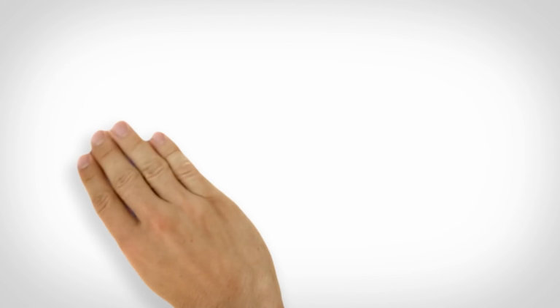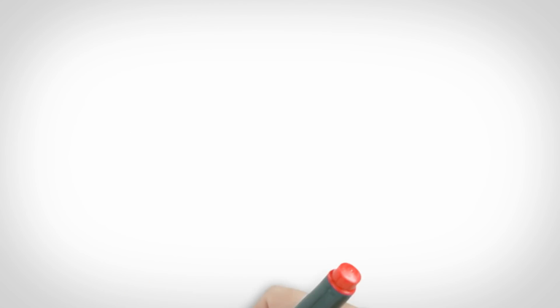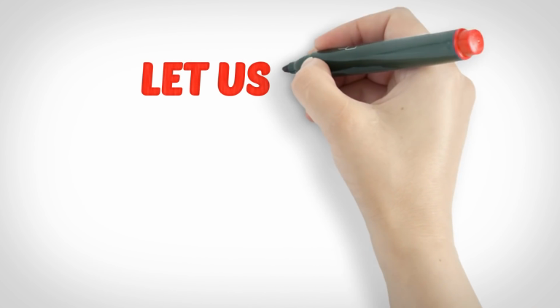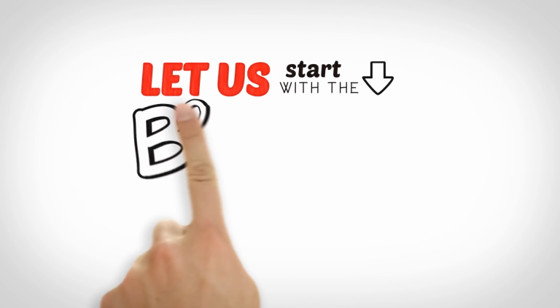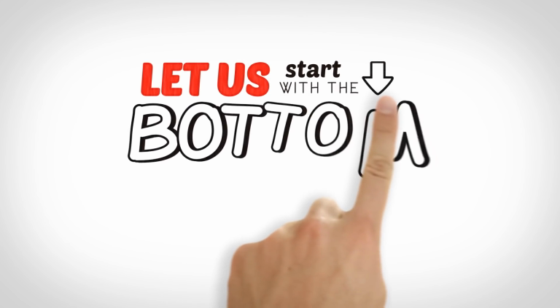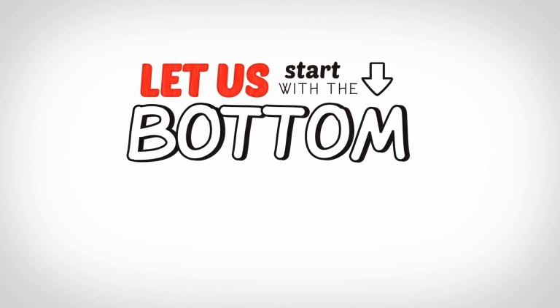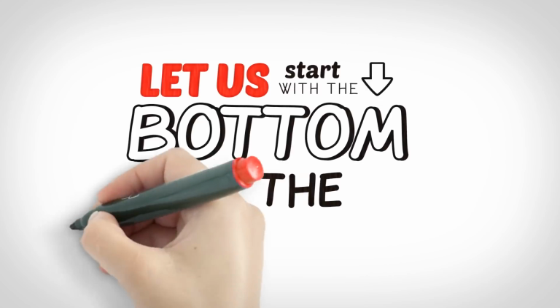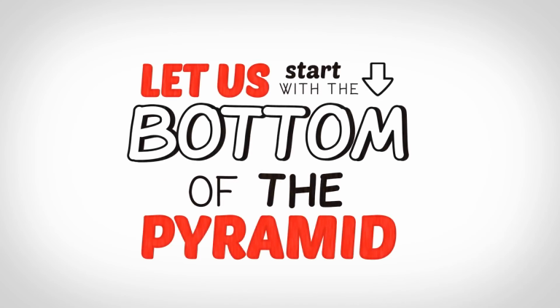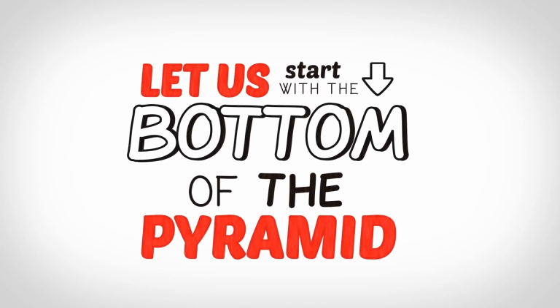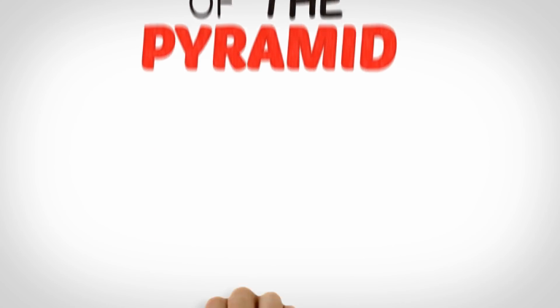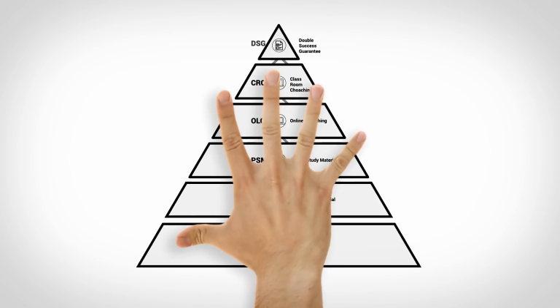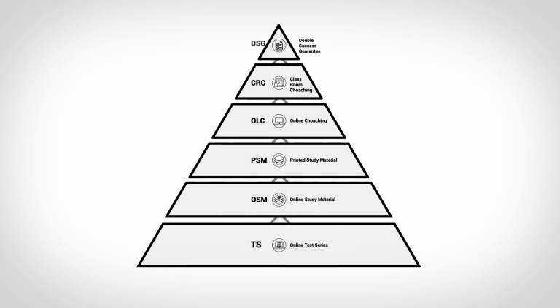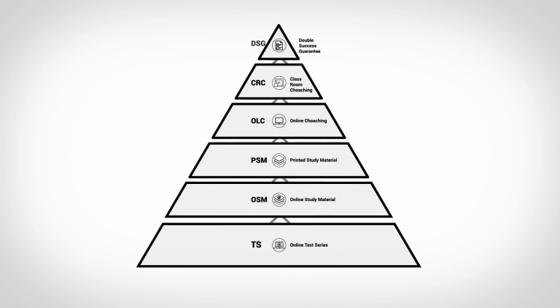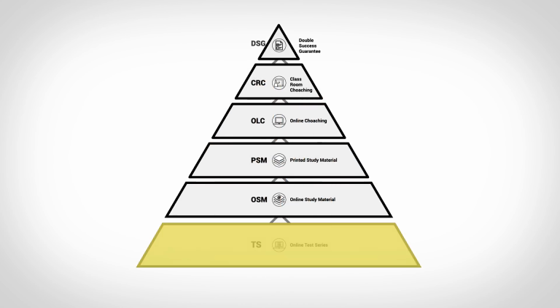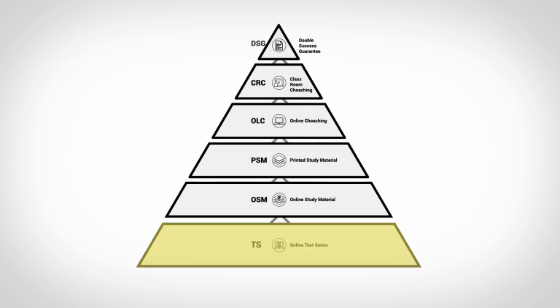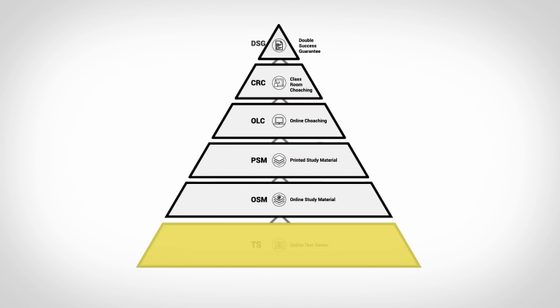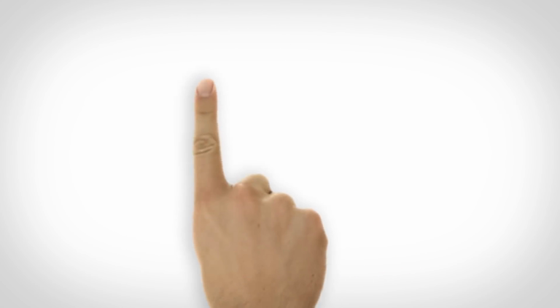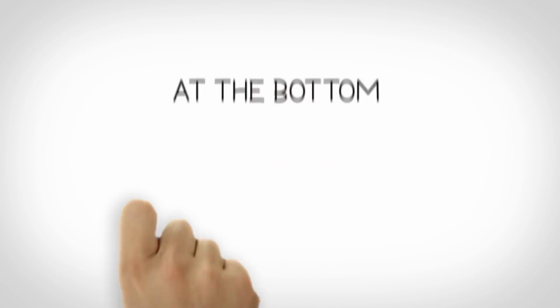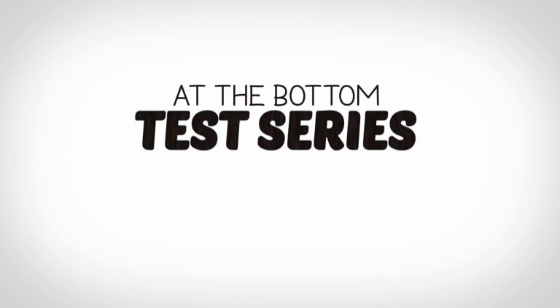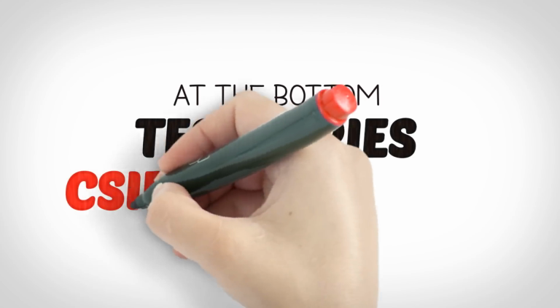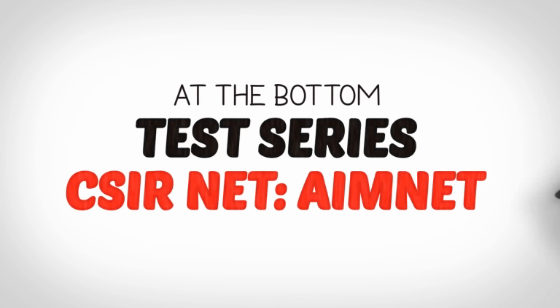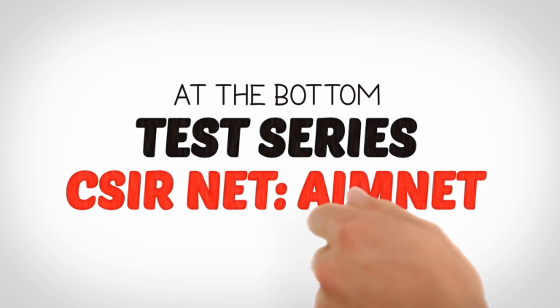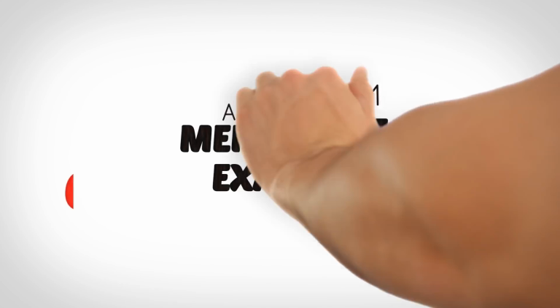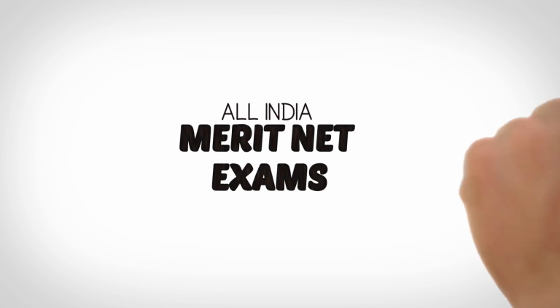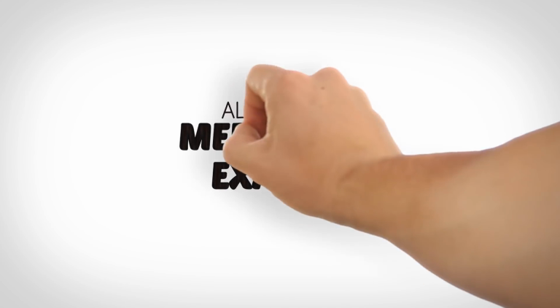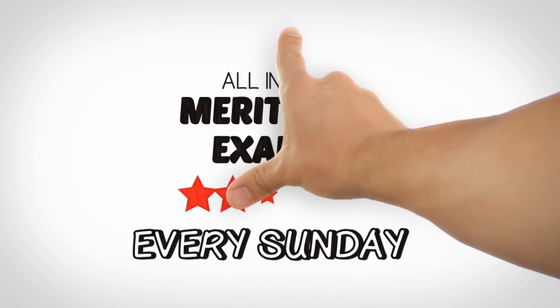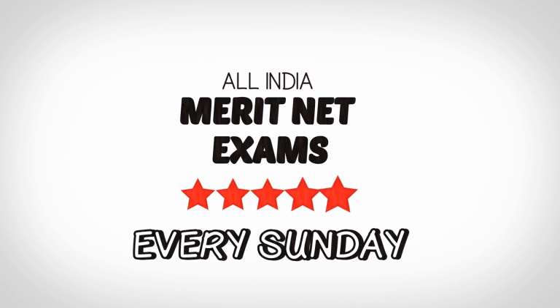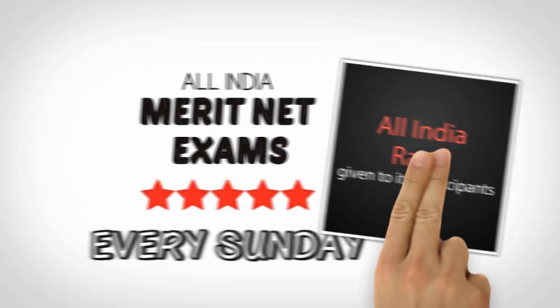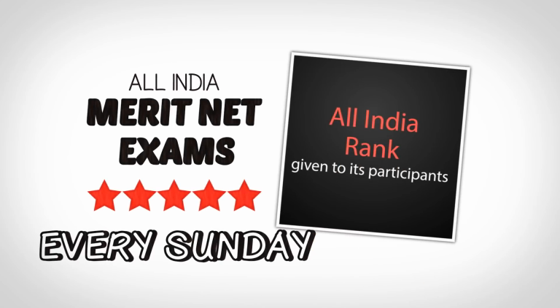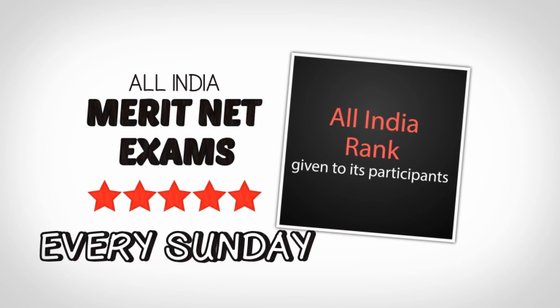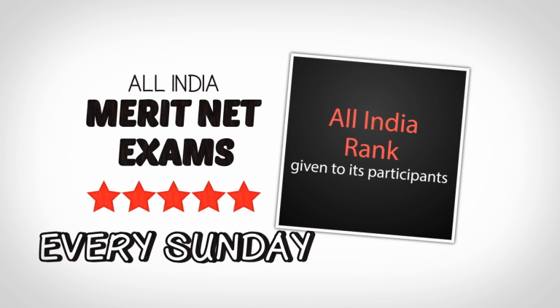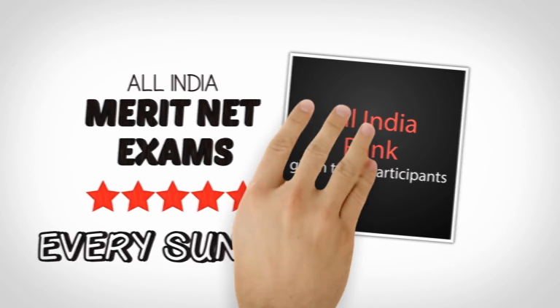Let us start with the bottom of the pyramid. At the bottom is the test series for CSIR Net — AIM Net, All India Merit Net Exams, which are conducted every Sunday, and an All India Rank is given to its participants.